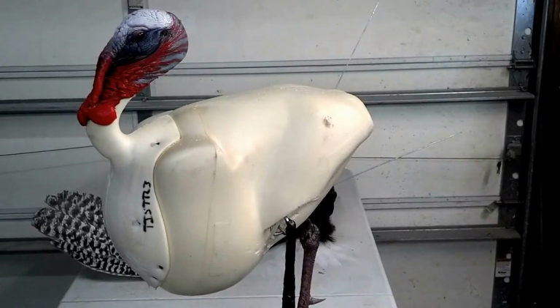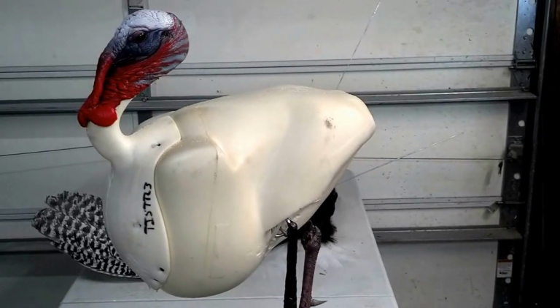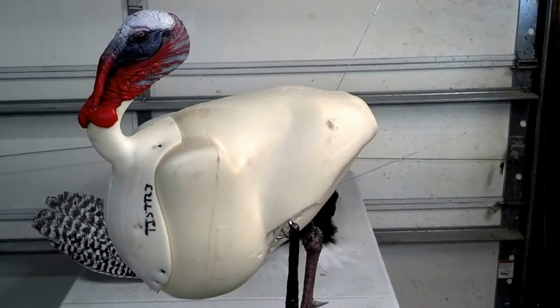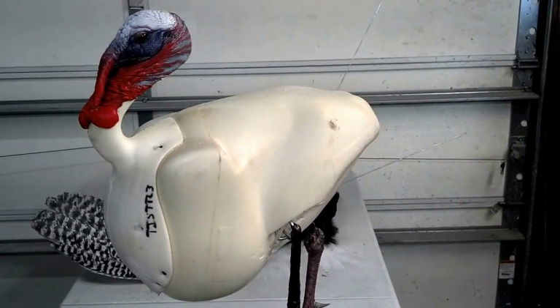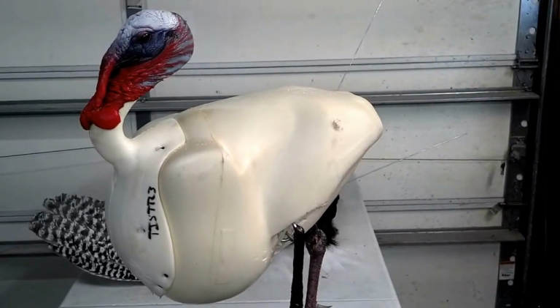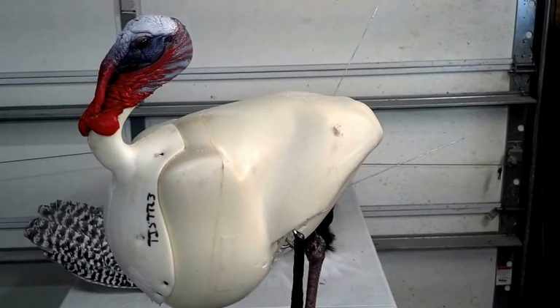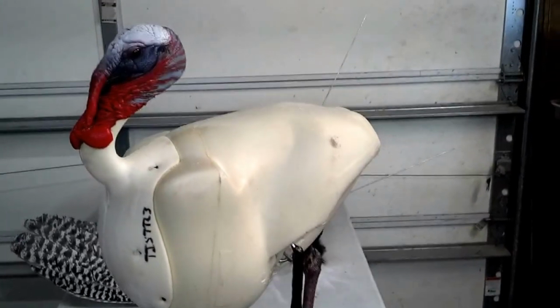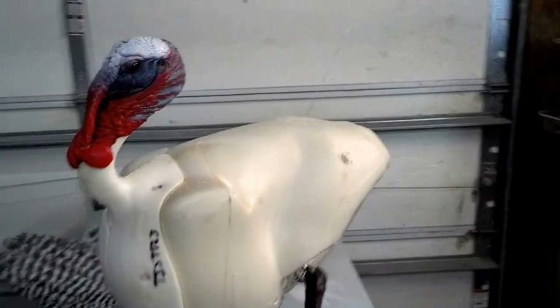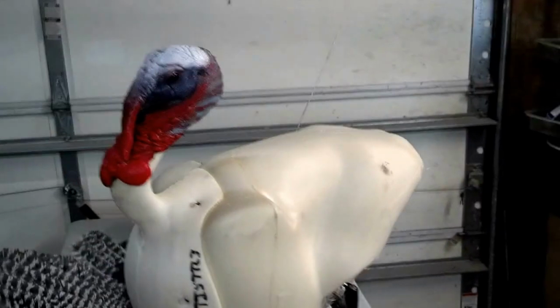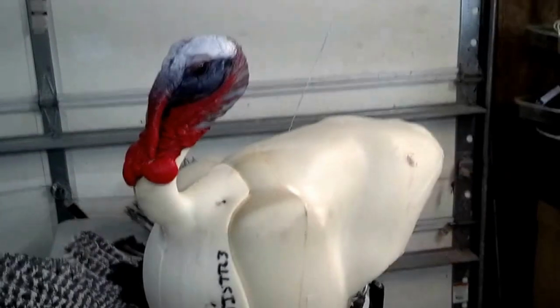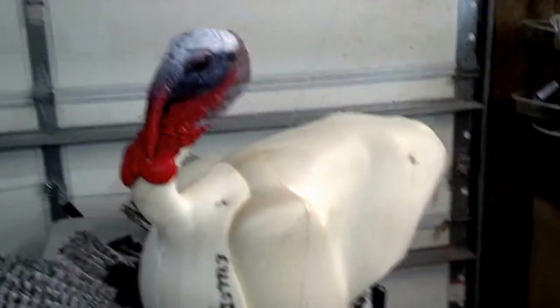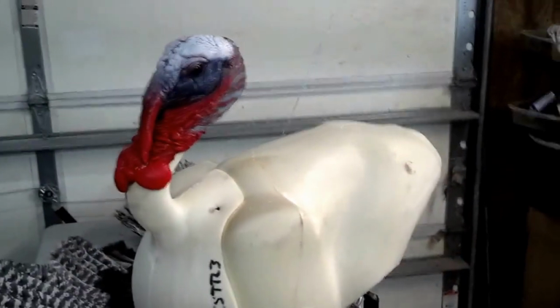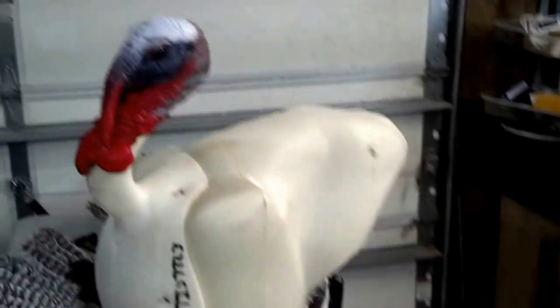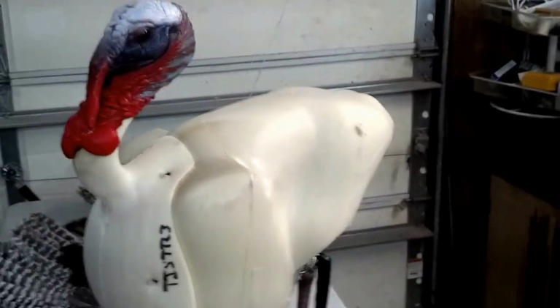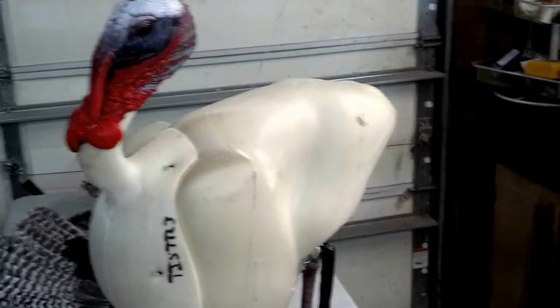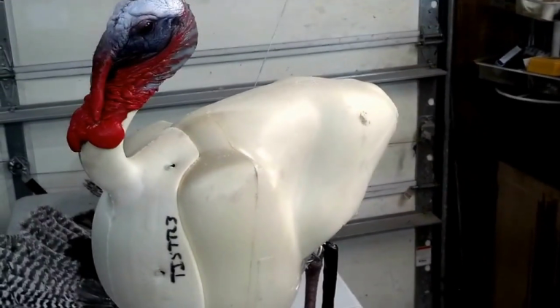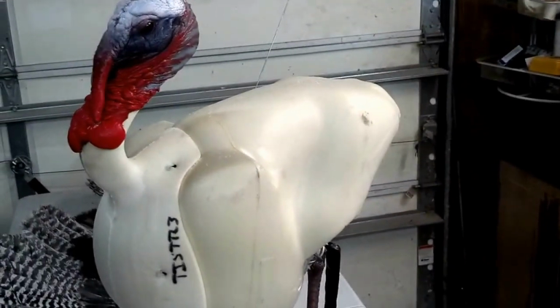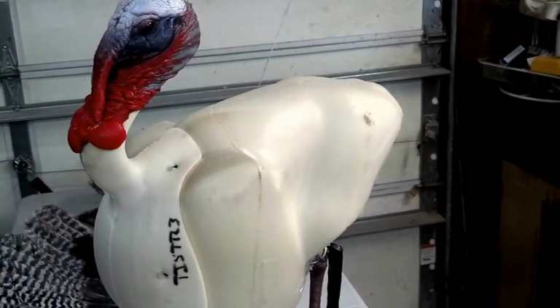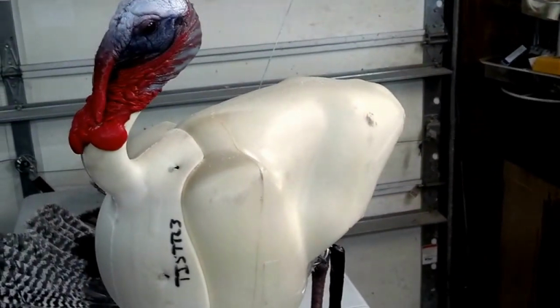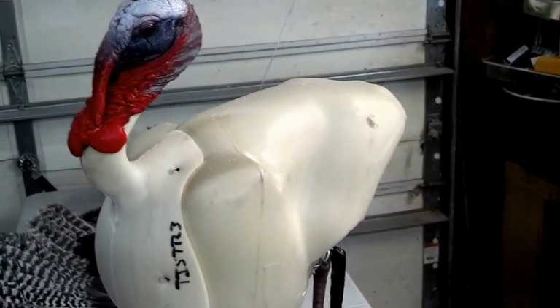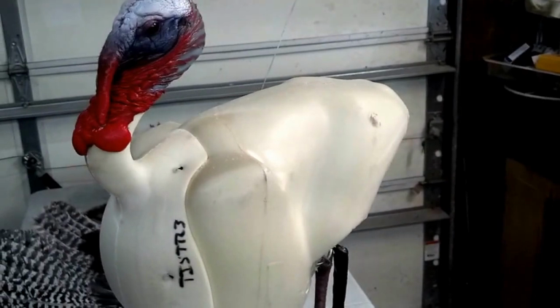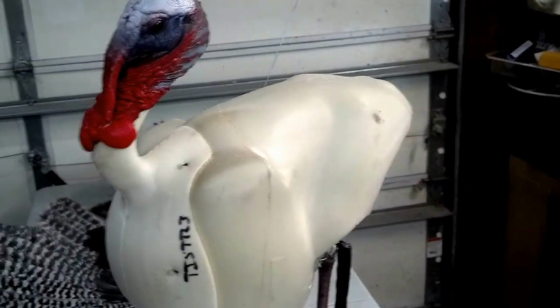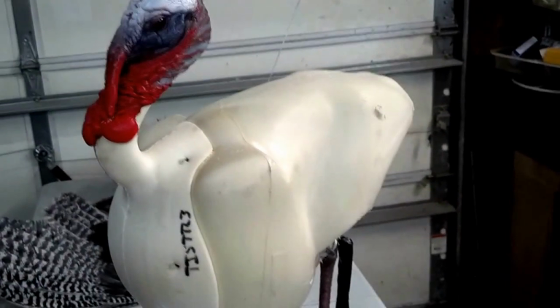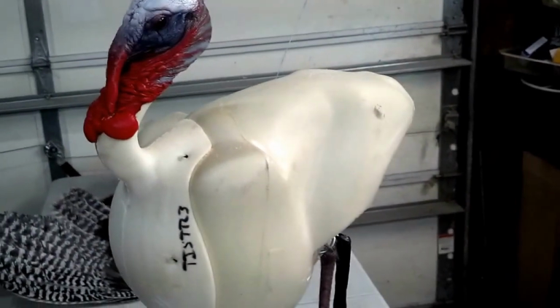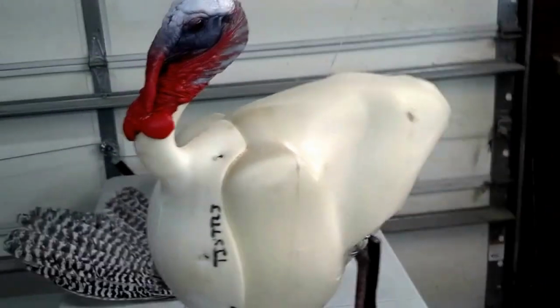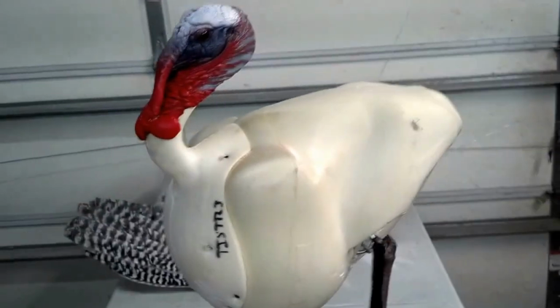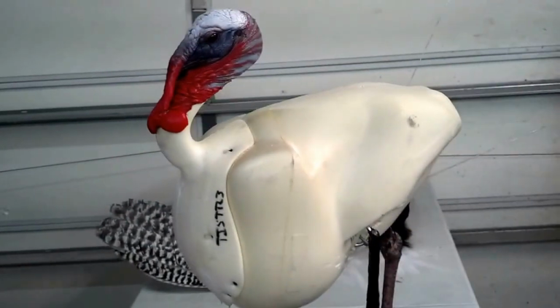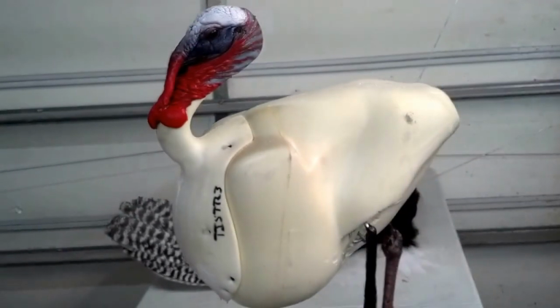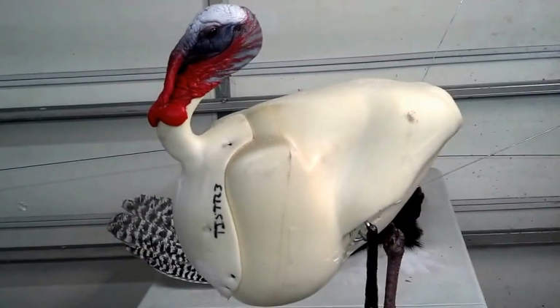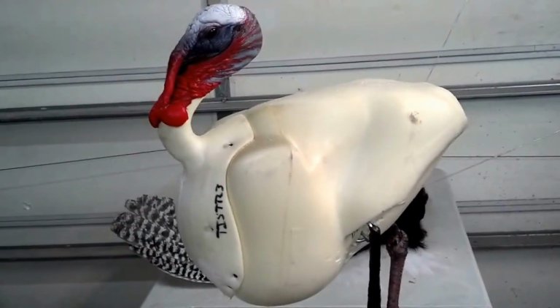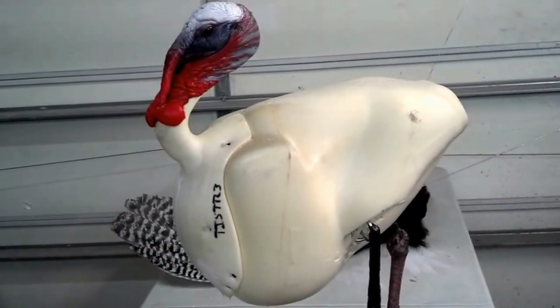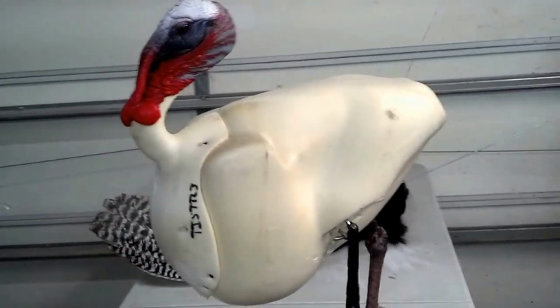Welcome back everyone. I want to do a video talking a little bit about these bad boy turkey bodies from Brett DeFreitas at Boondocks Taxidermy. I've been using them for a couple years now and I really like them.